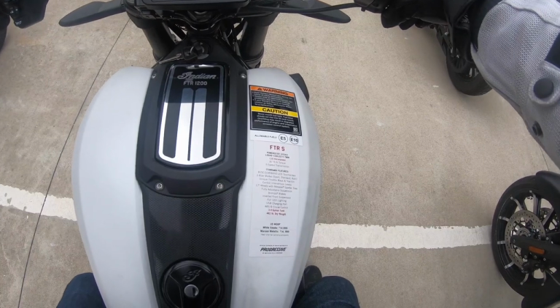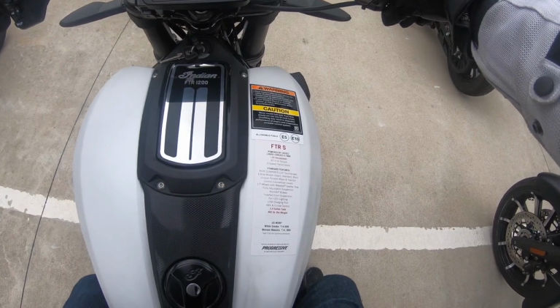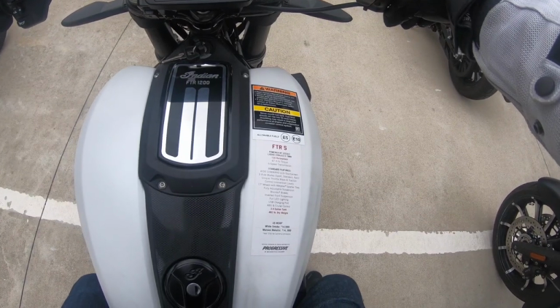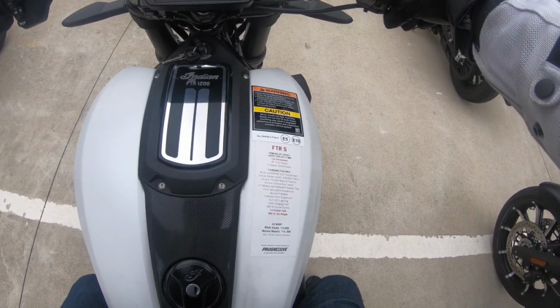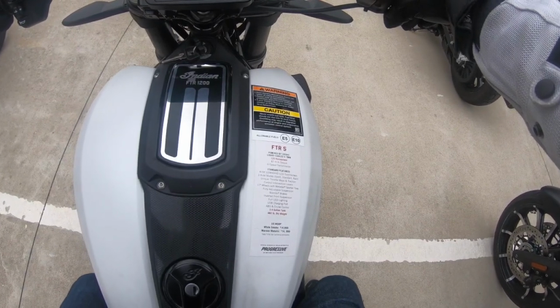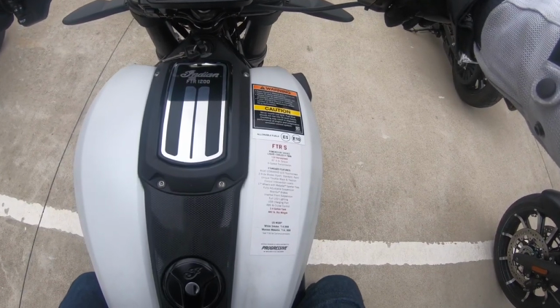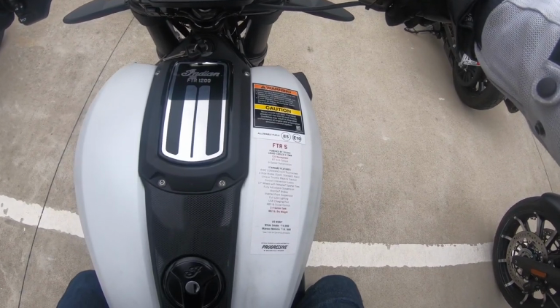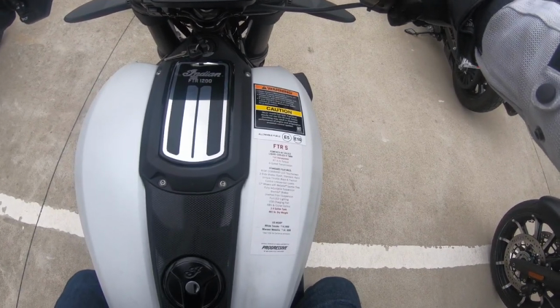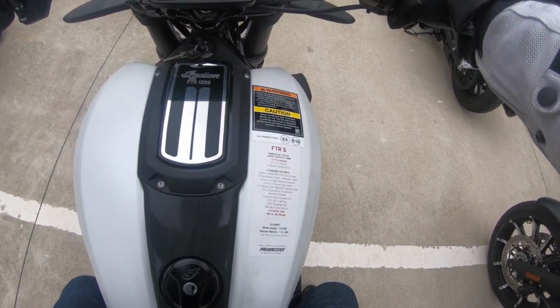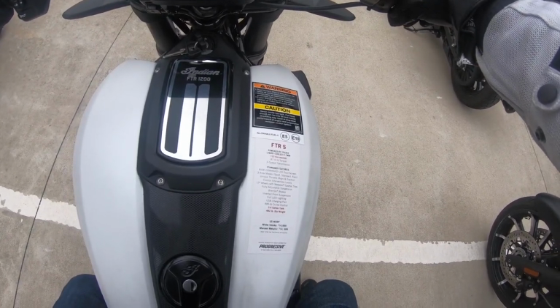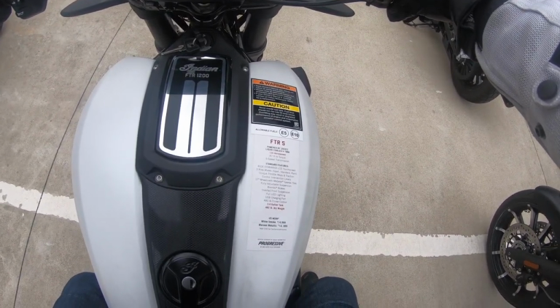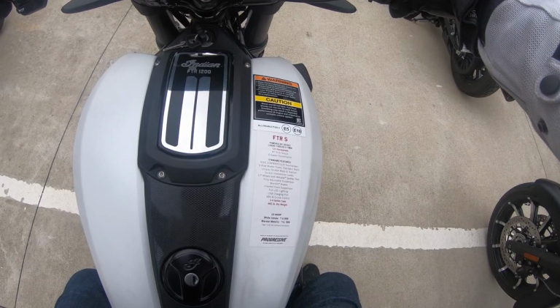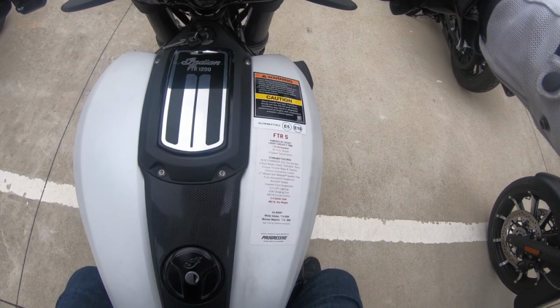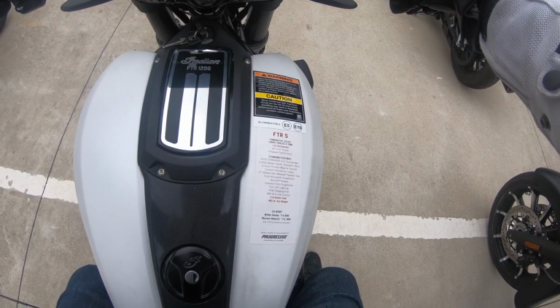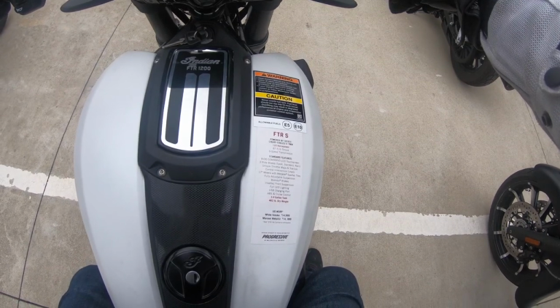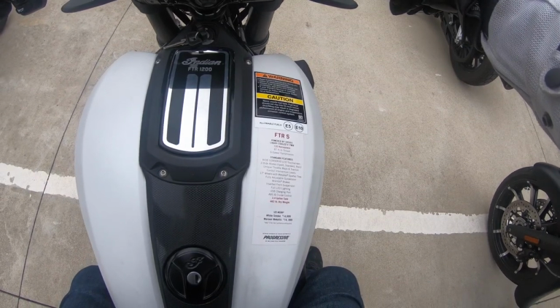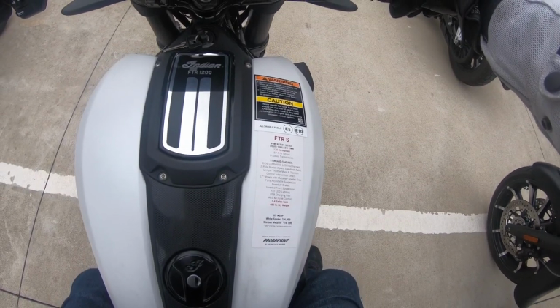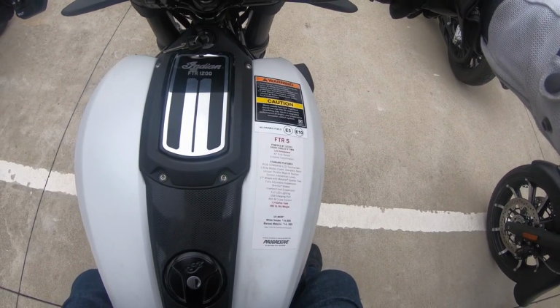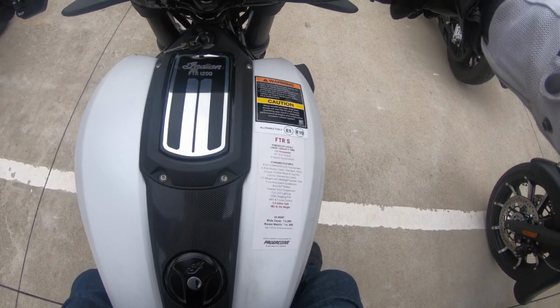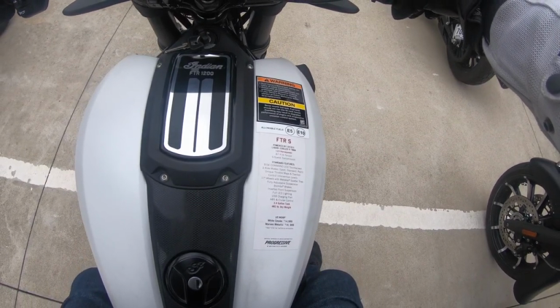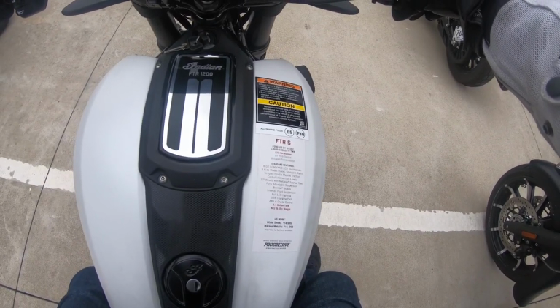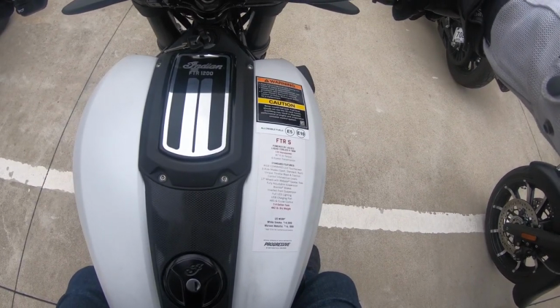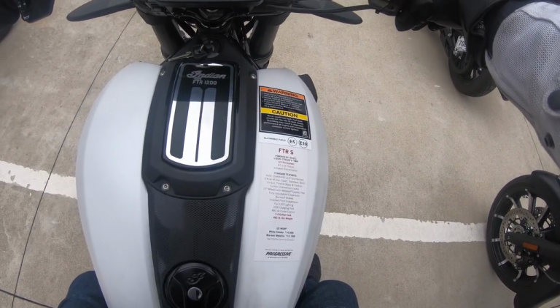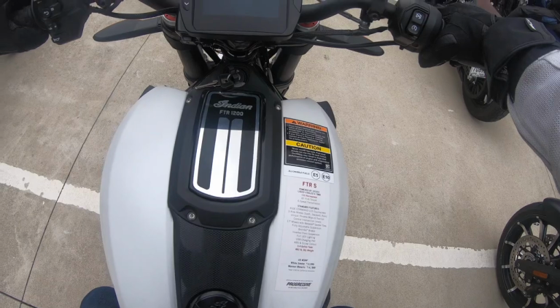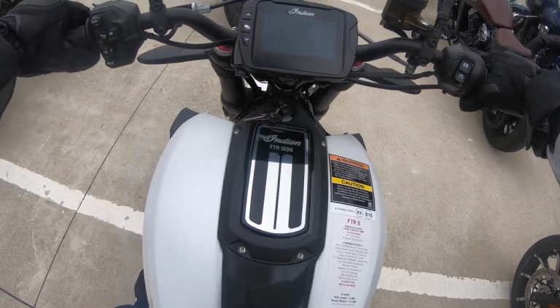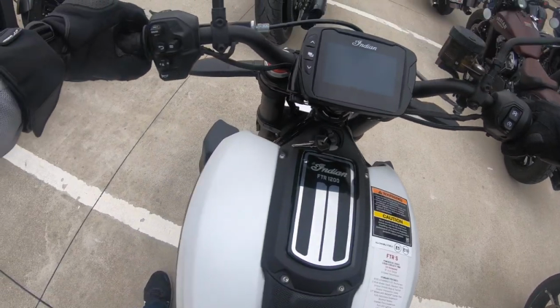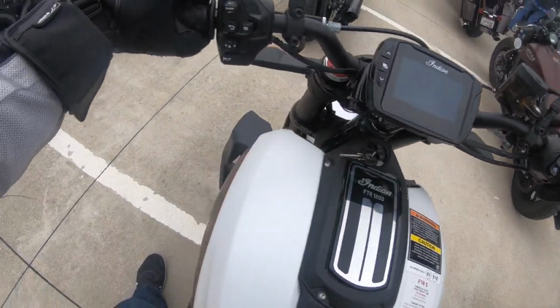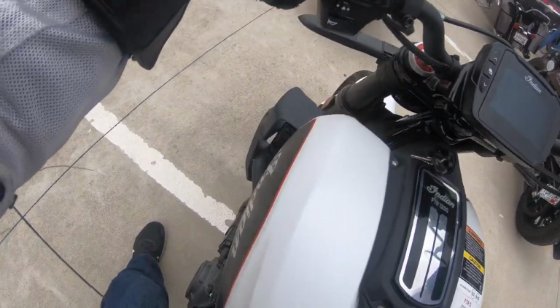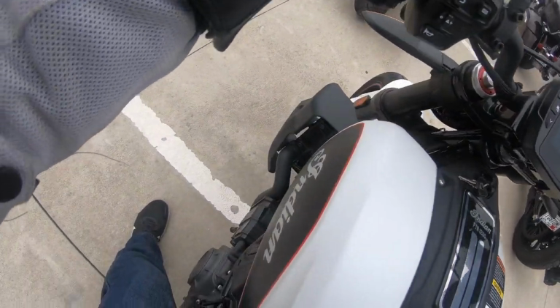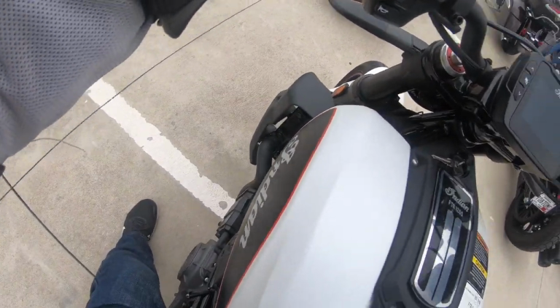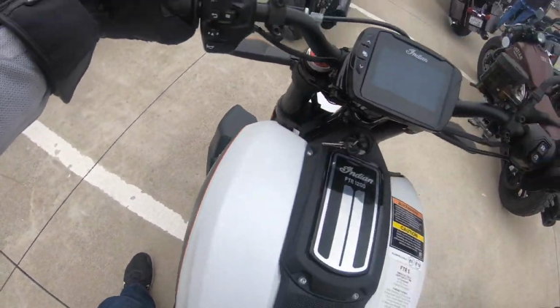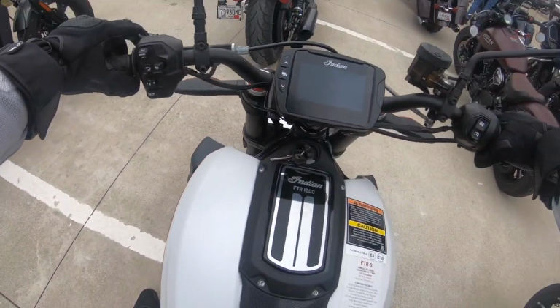Got ride commands — I already got it on sport mode. Brembo brakes, front suspension, full LED lights. There's a USB charger somewhere on here too.